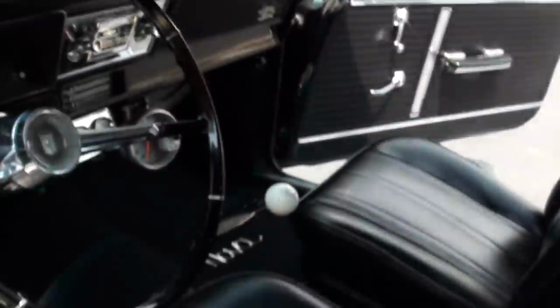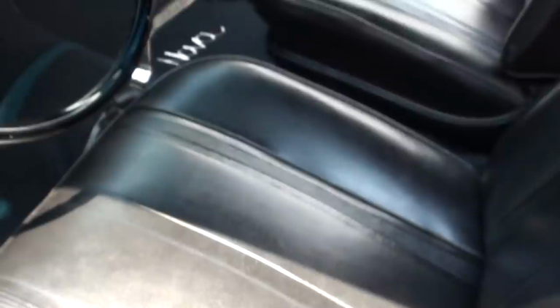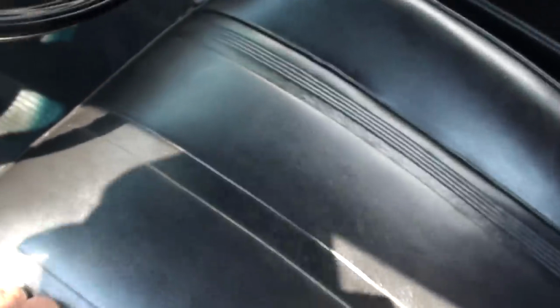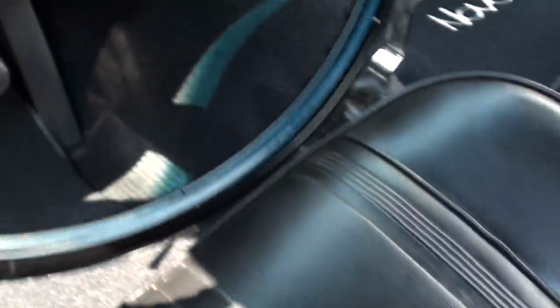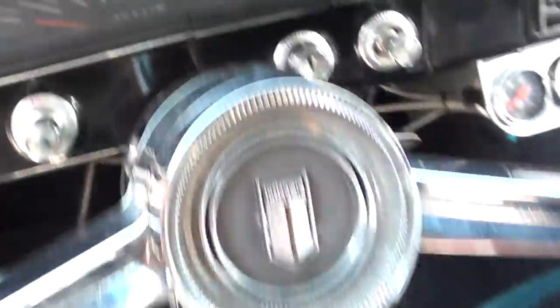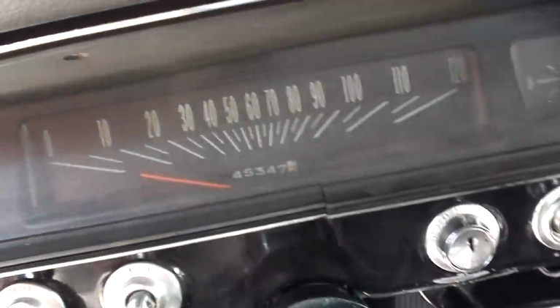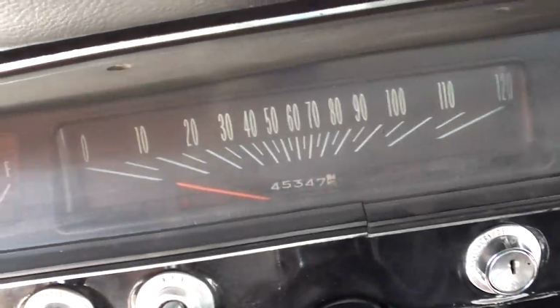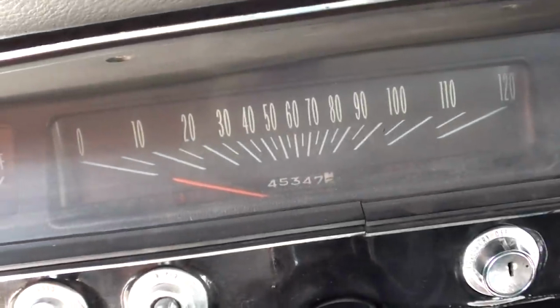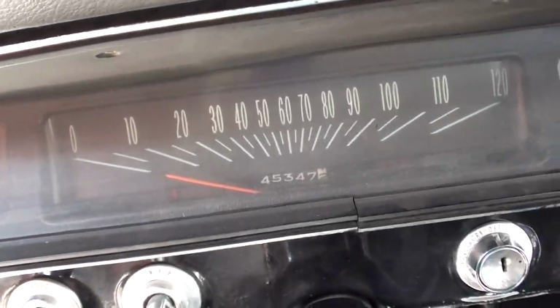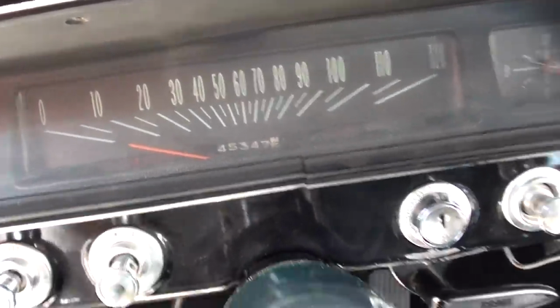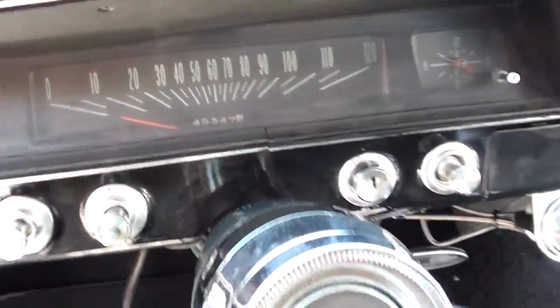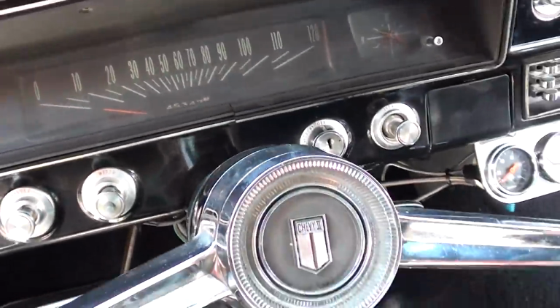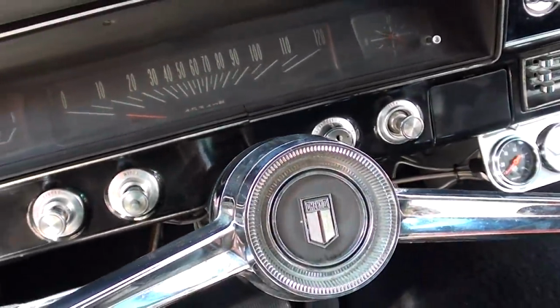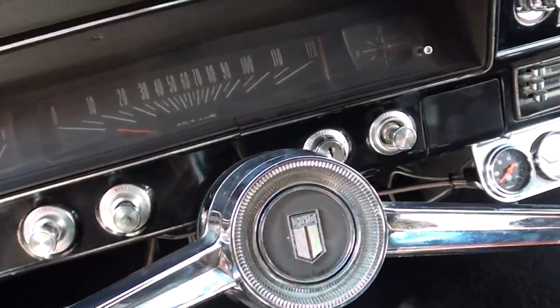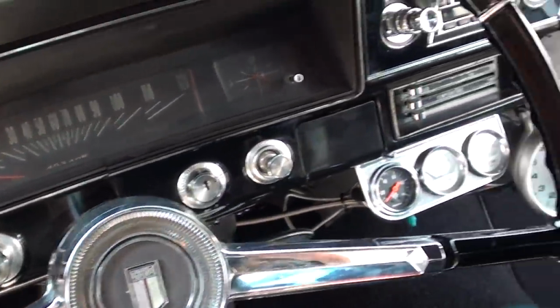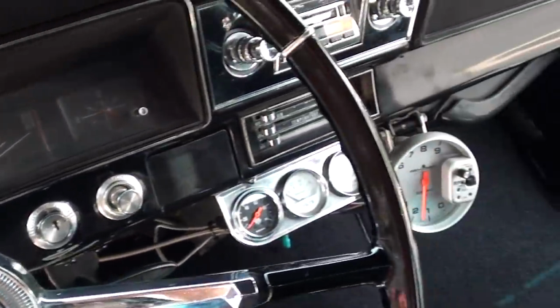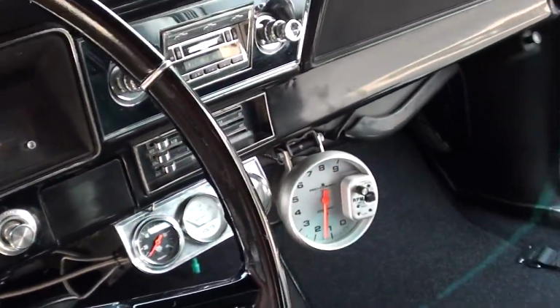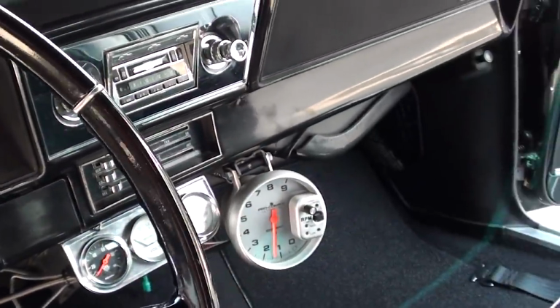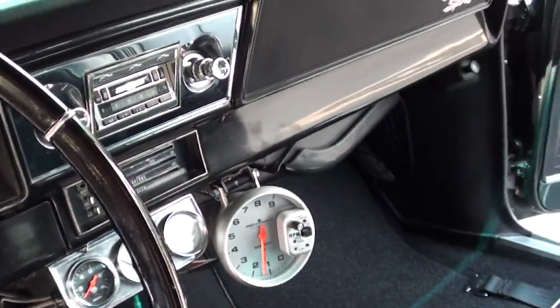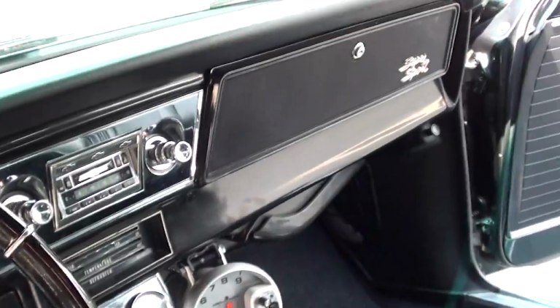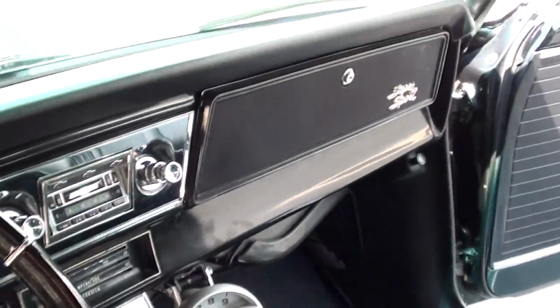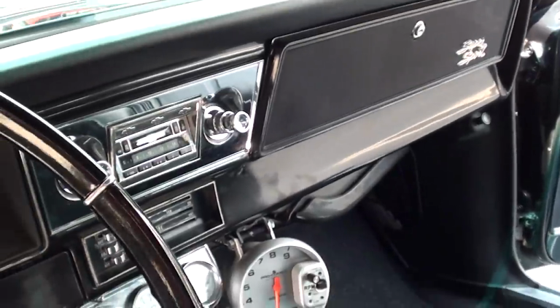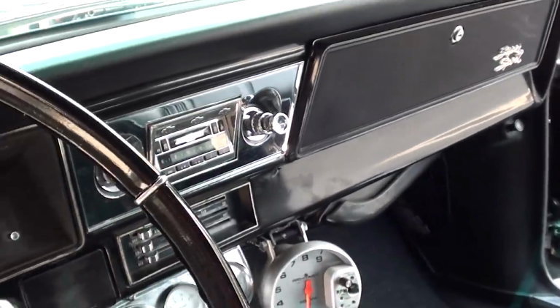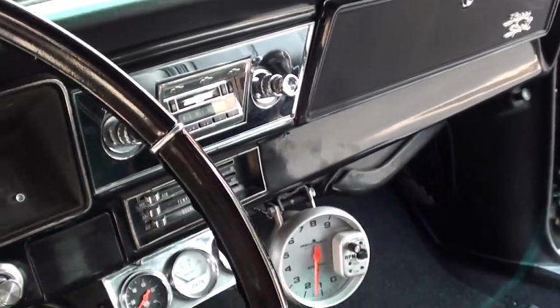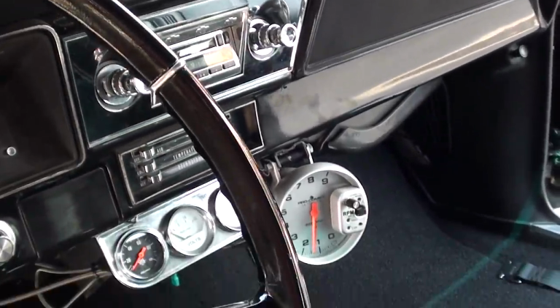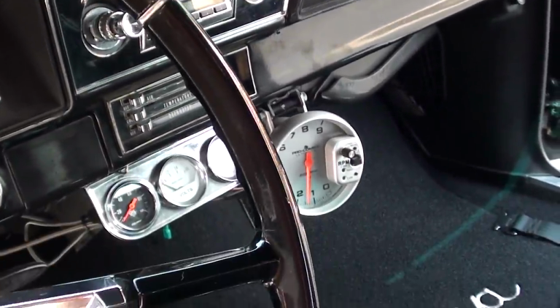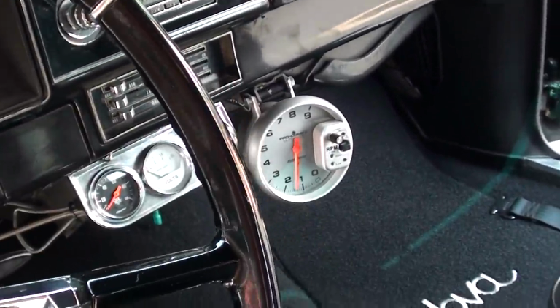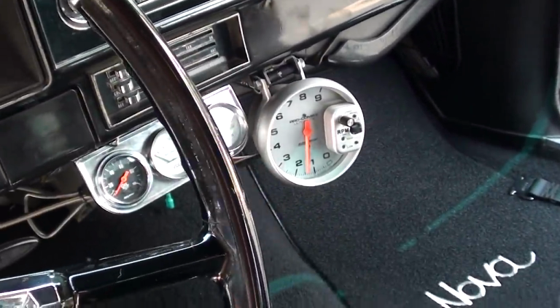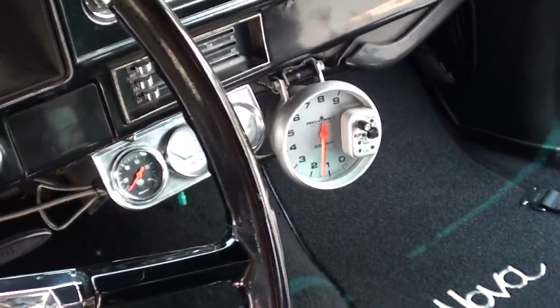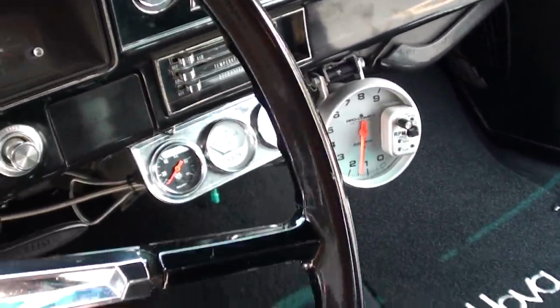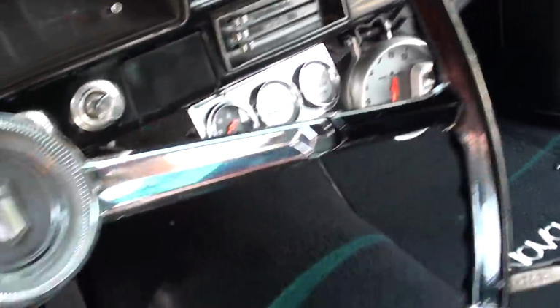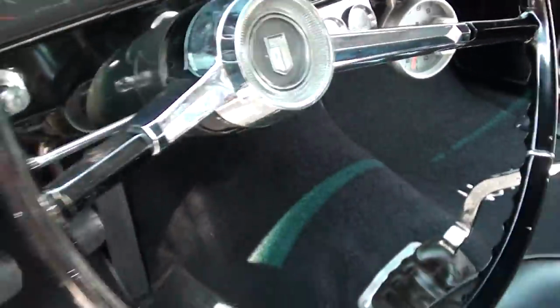Usually those Pro-Comp tachs are good forever. The odometer is showing 45,347 miles, and there's just over 3,500 miles on the restoration. It's got an aftermarket AM/FM radio and Auto Meter gauges.